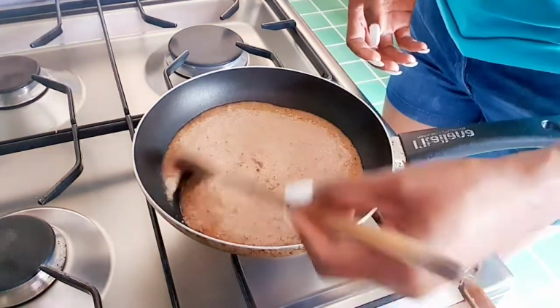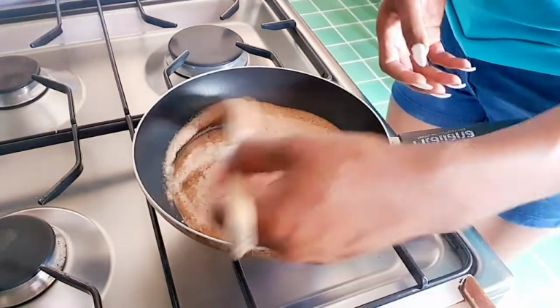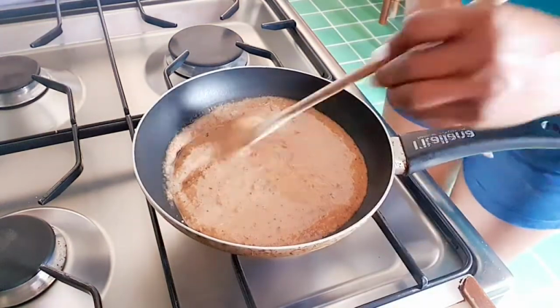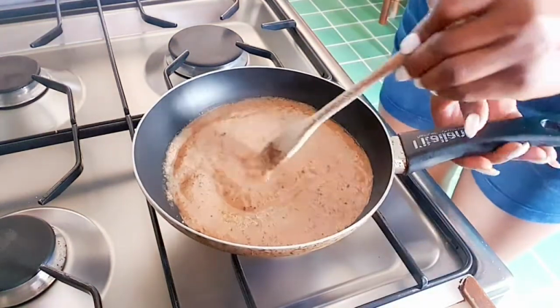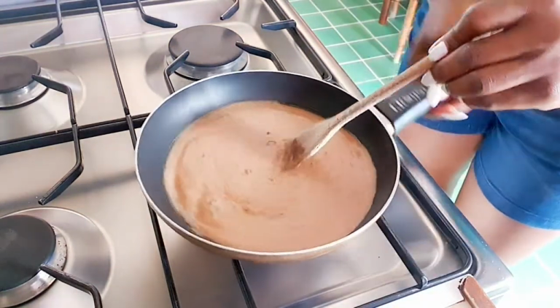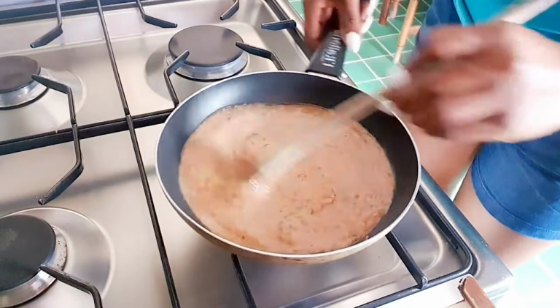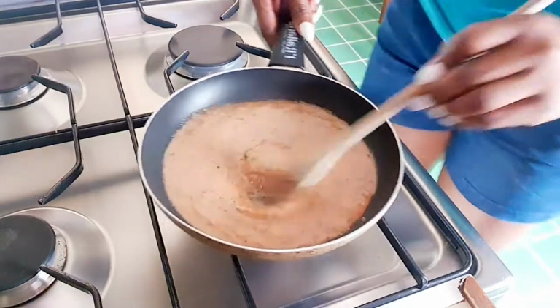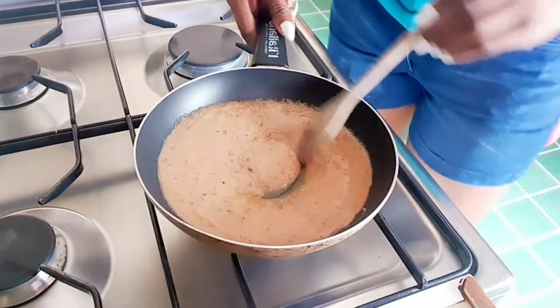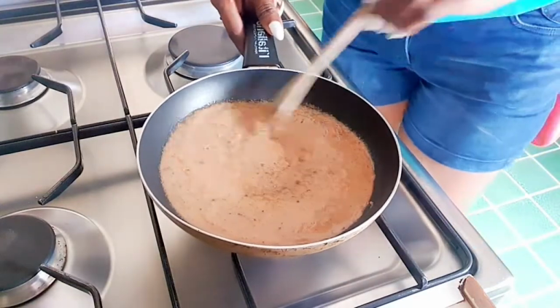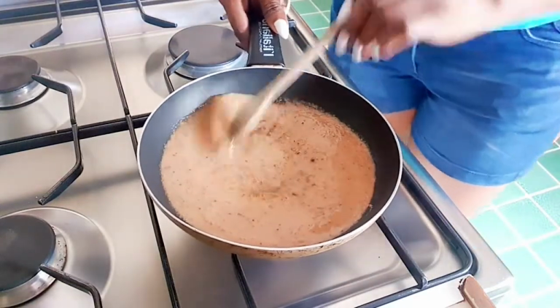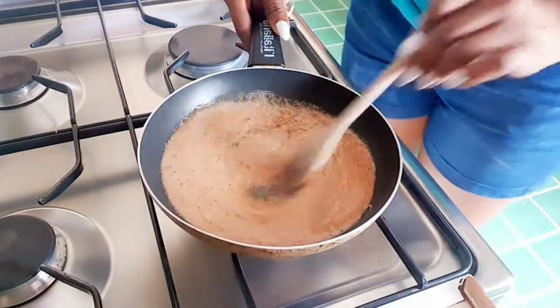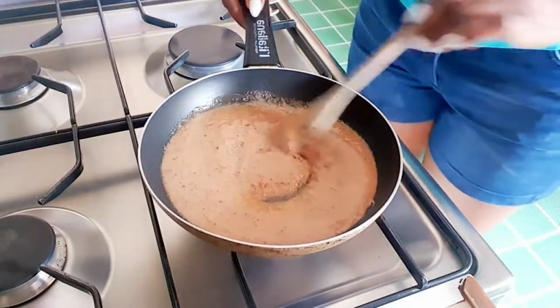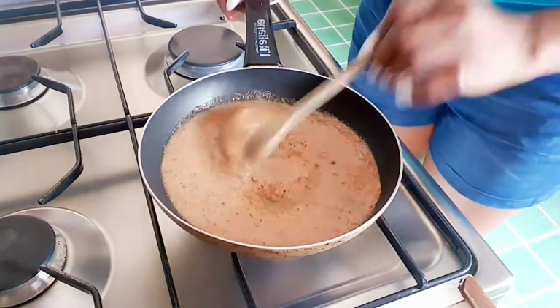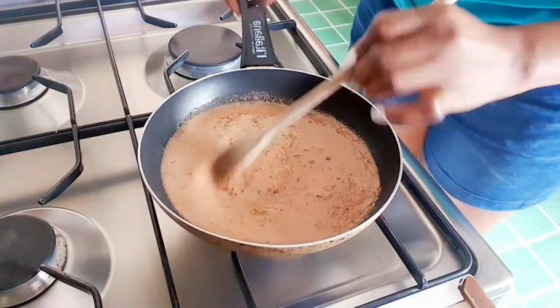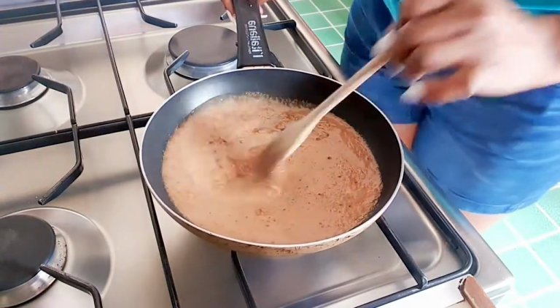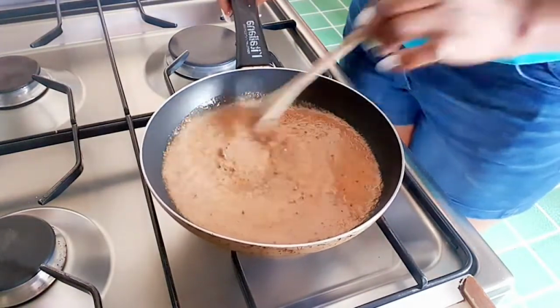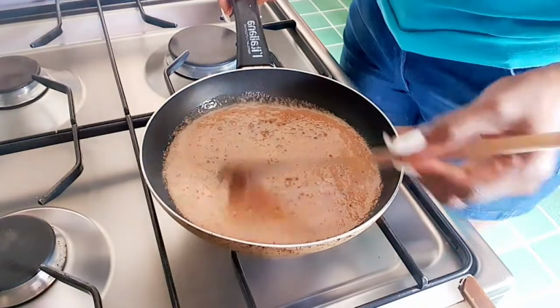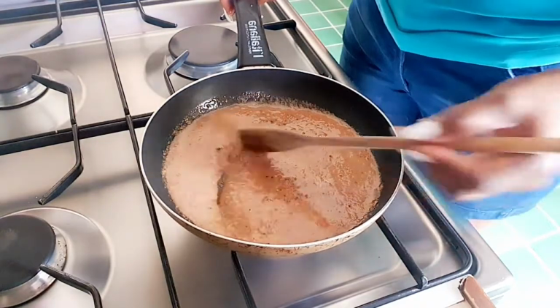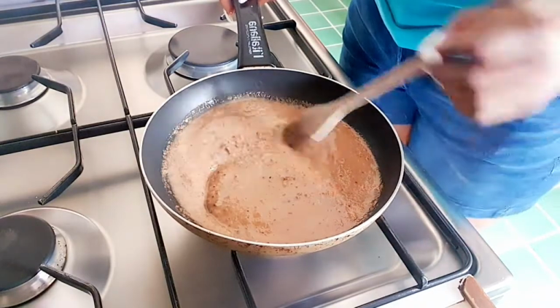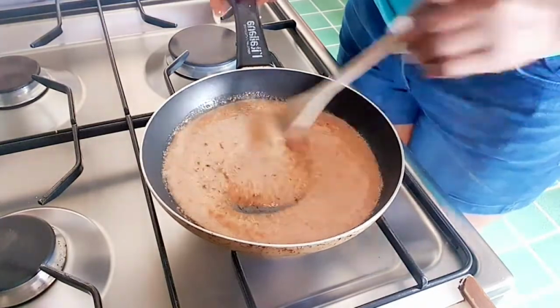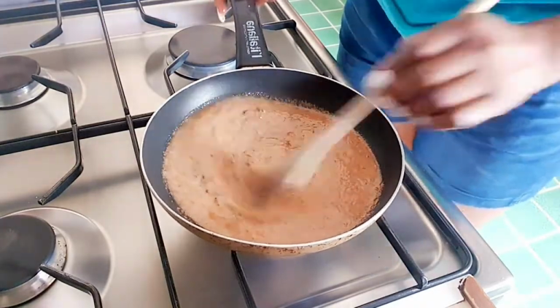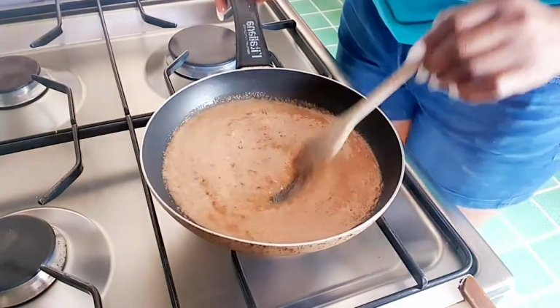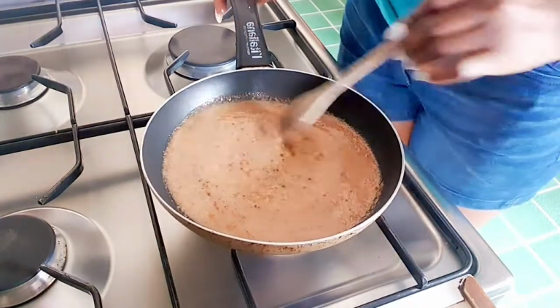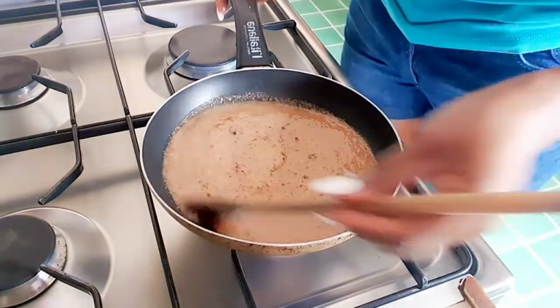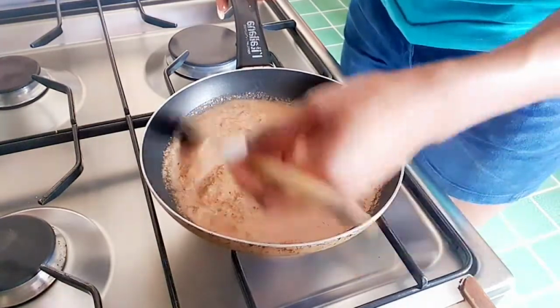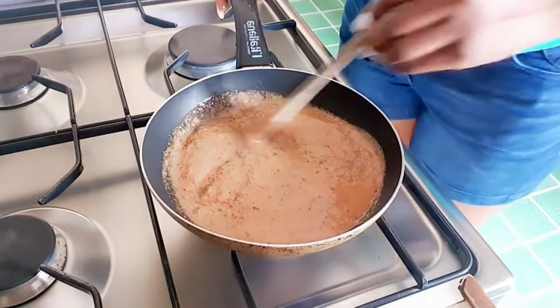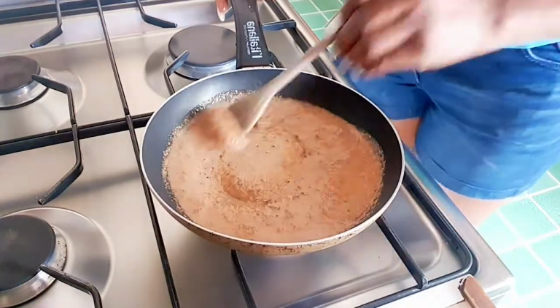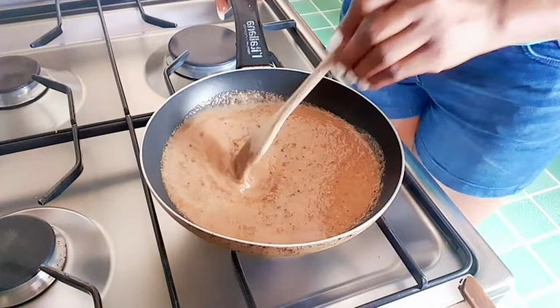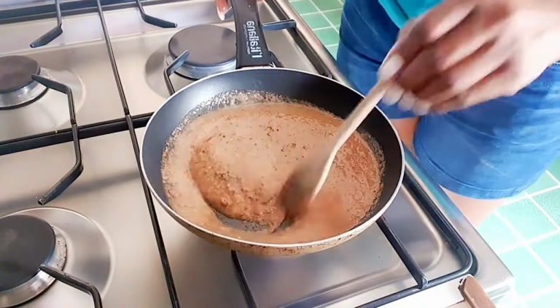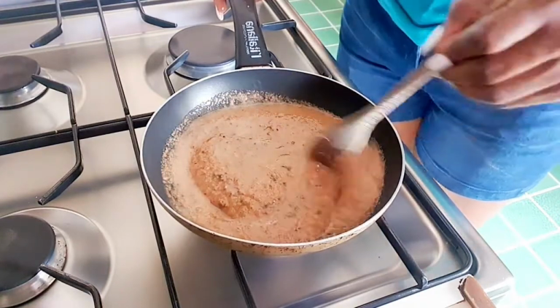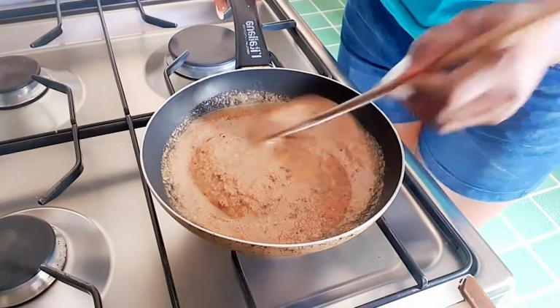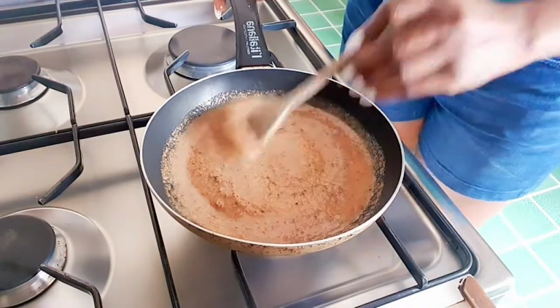We are going to cook it now for 30 to 40 minutes on low heat to achieve what you really want. After that, we will strain it.